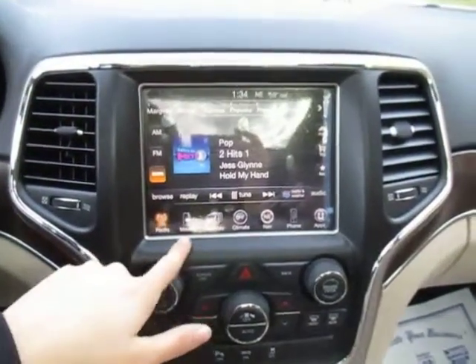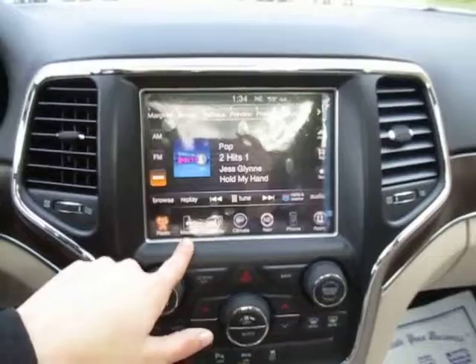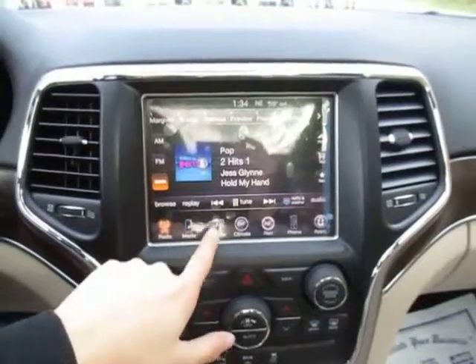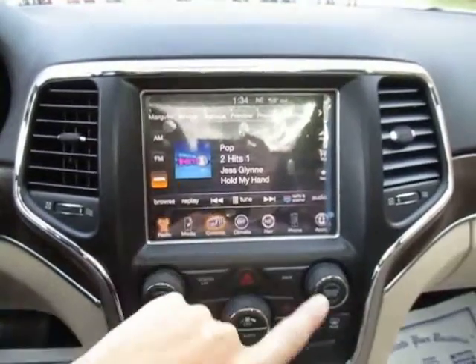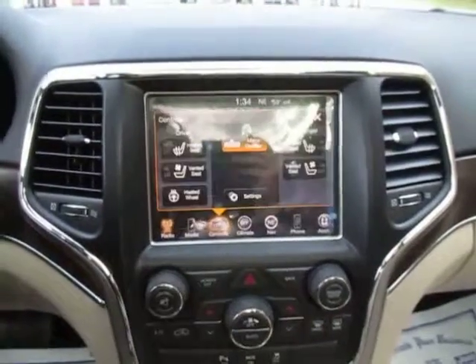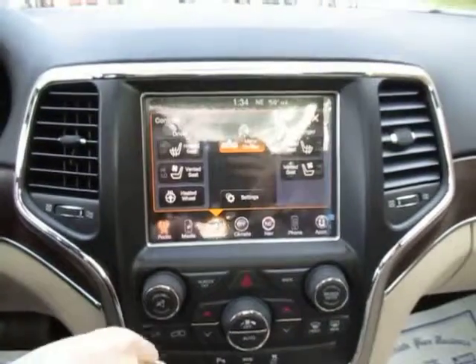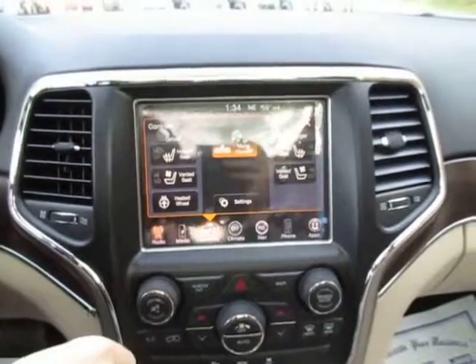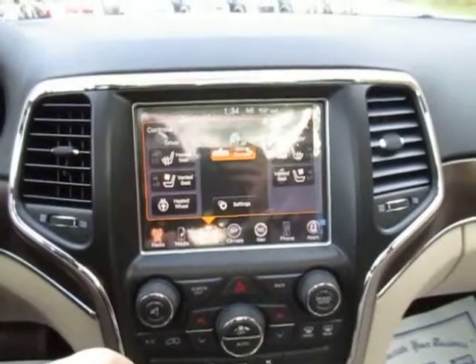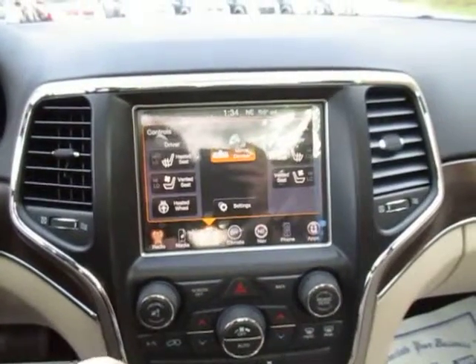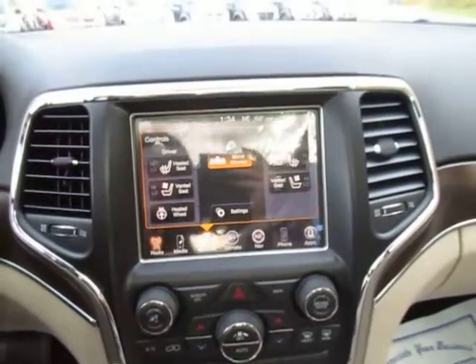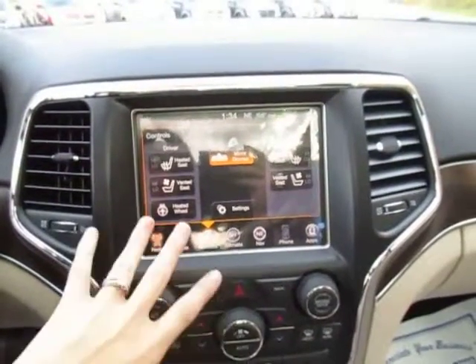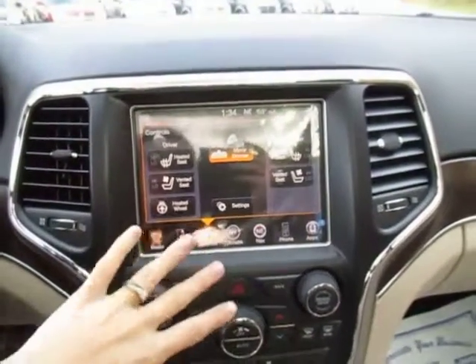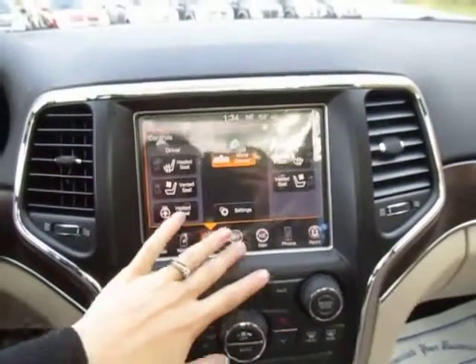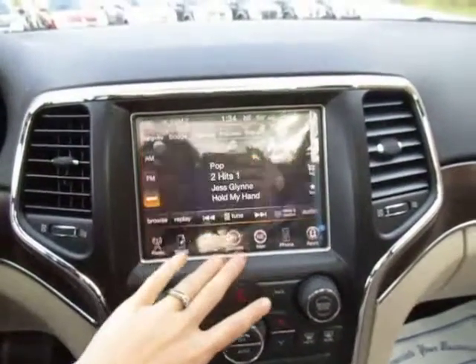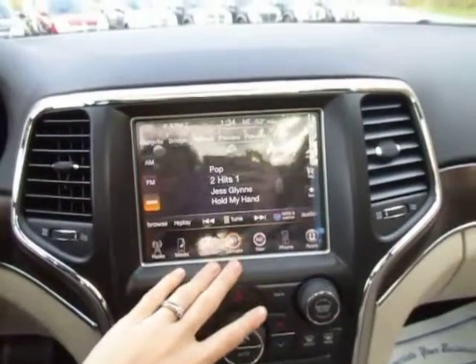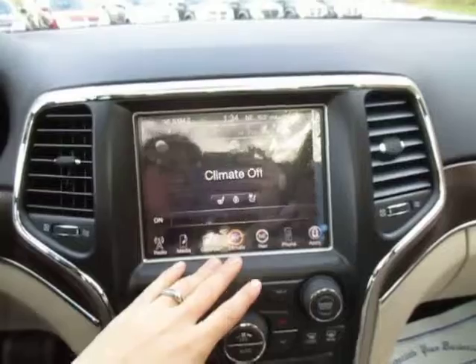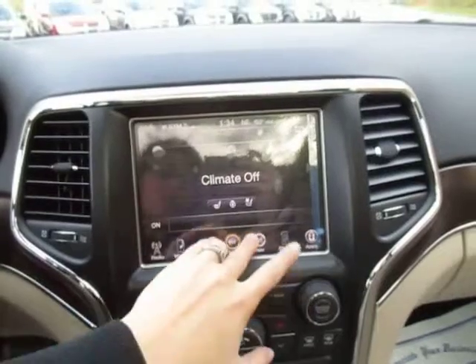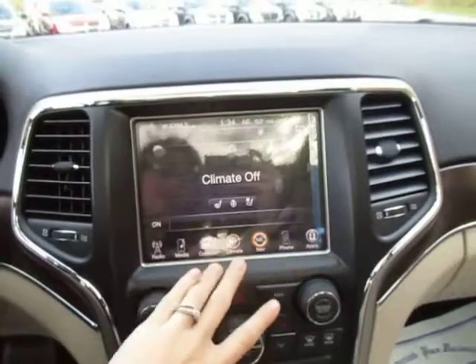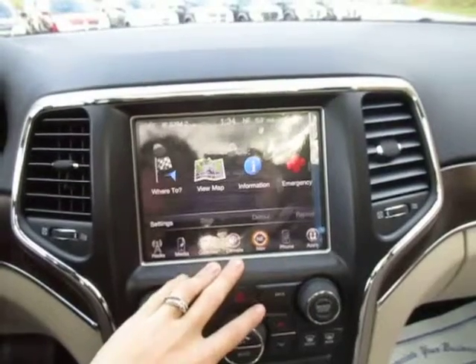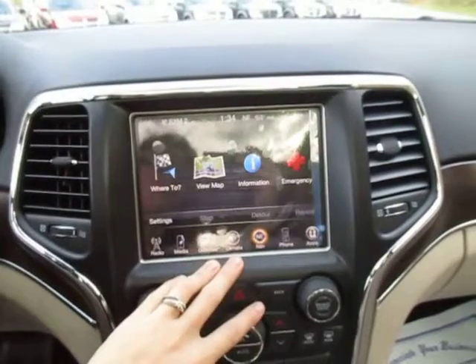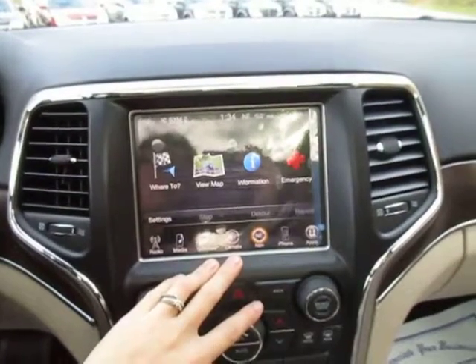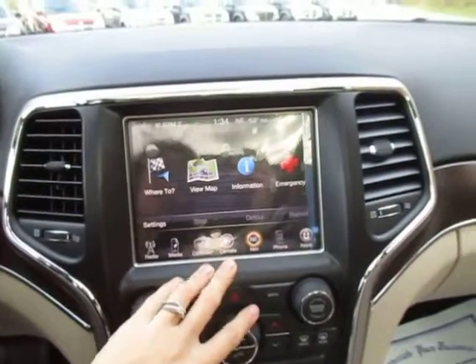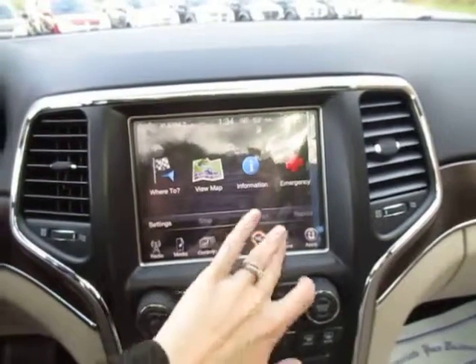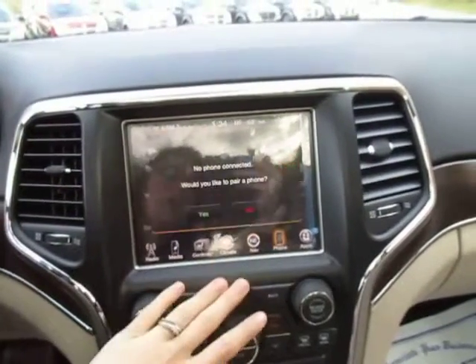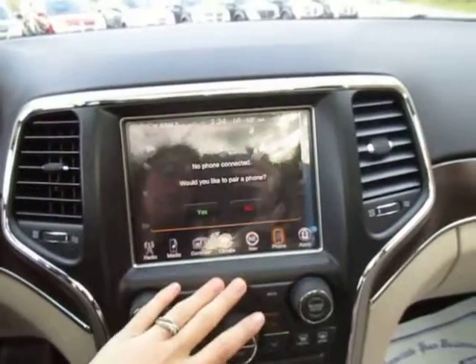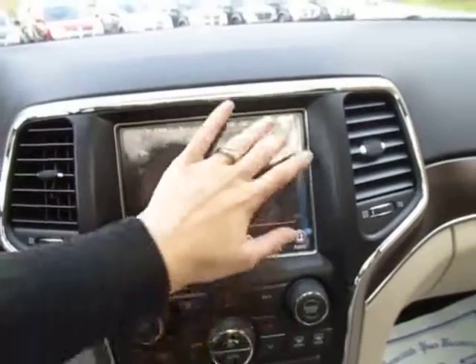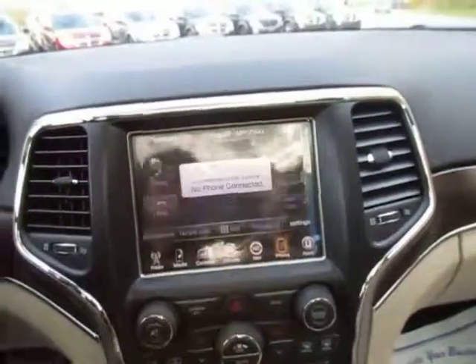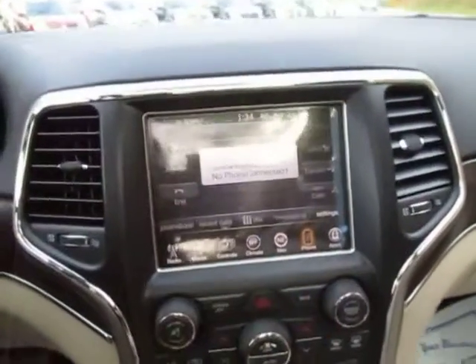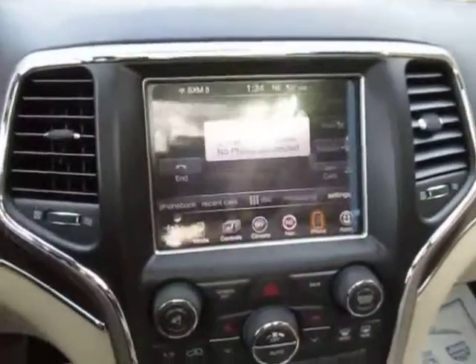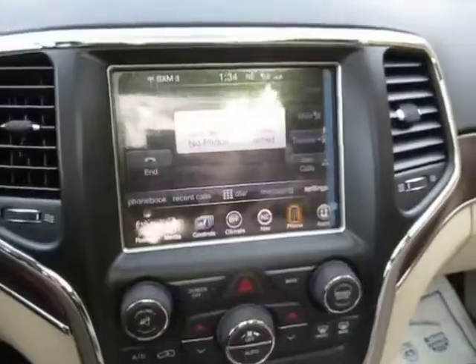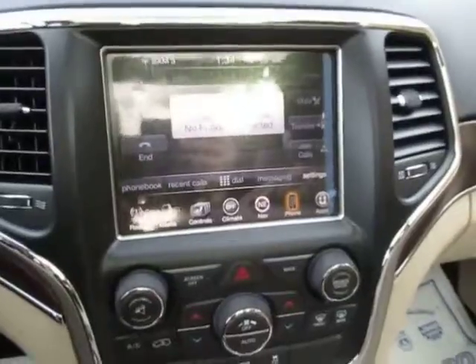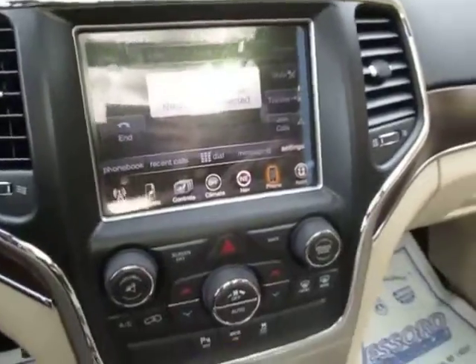You've got media center controls, heated and vented seats in the front and your heated steering wheel, climate controls, navigation already programmed into this, and then you've got your Bluetooth so you can make phone calls right on the screen.